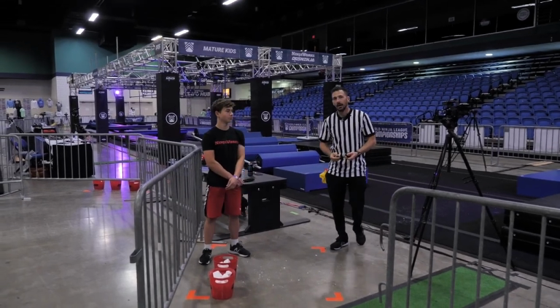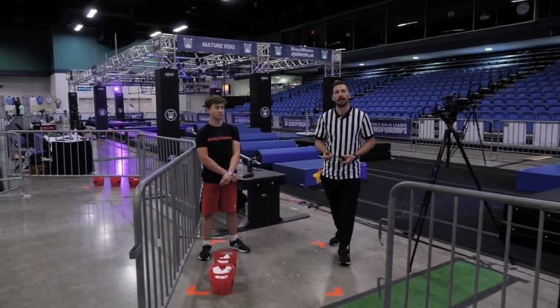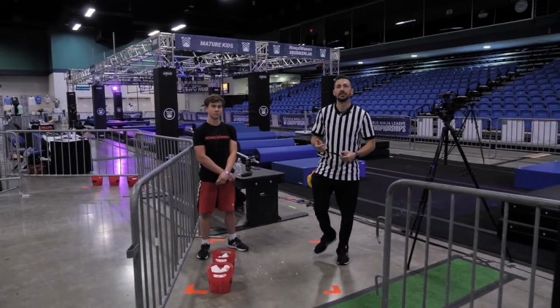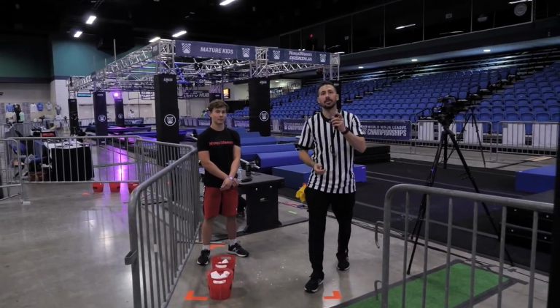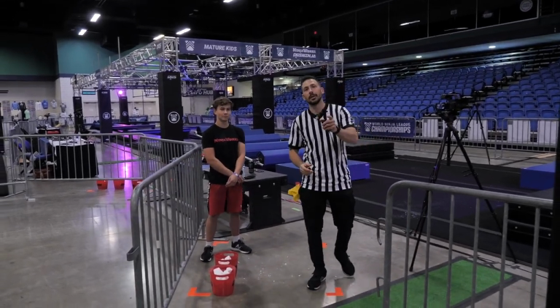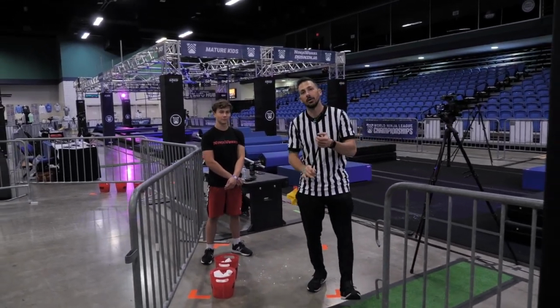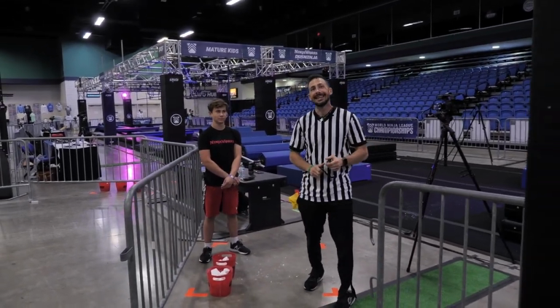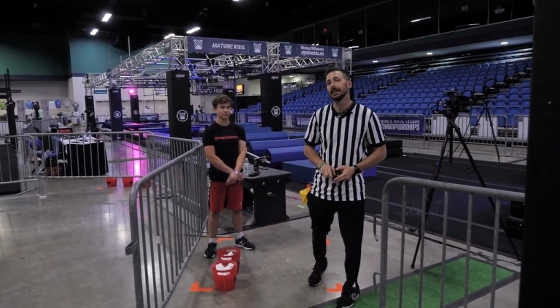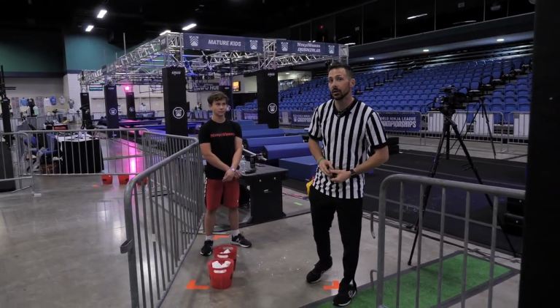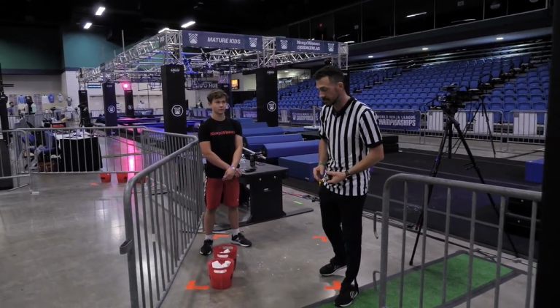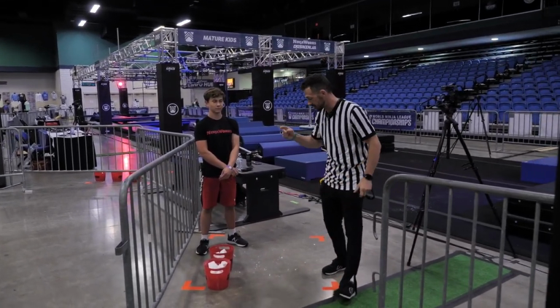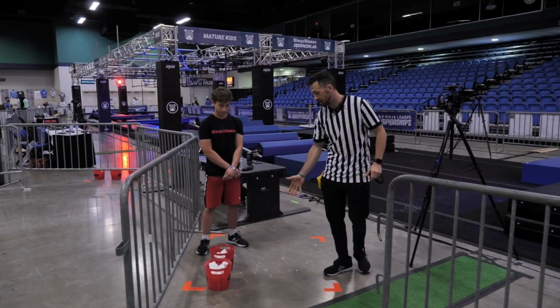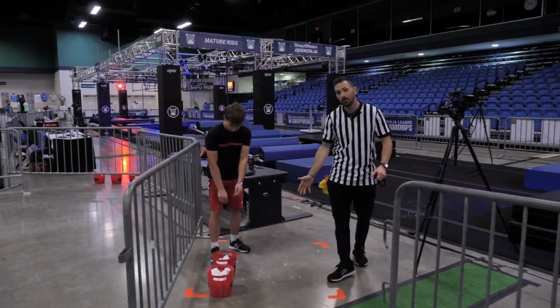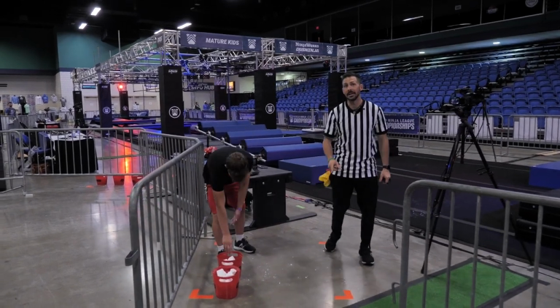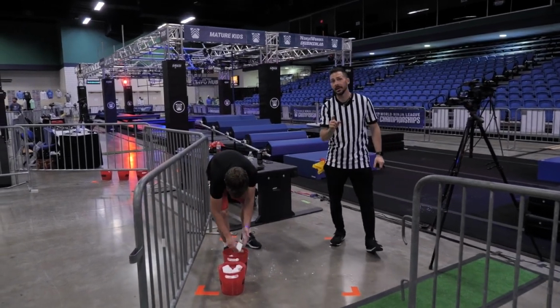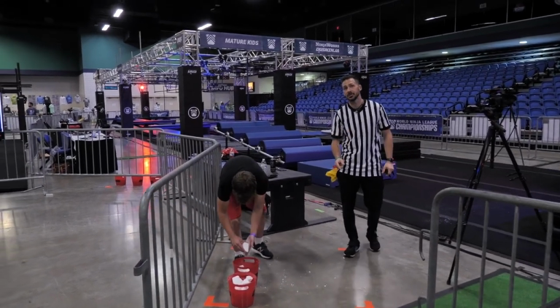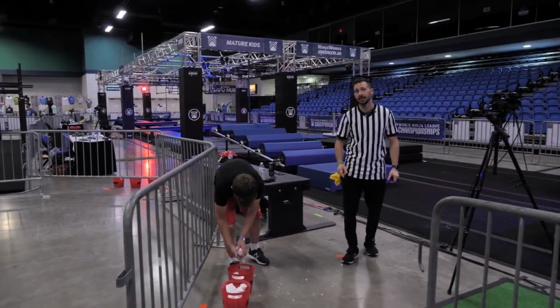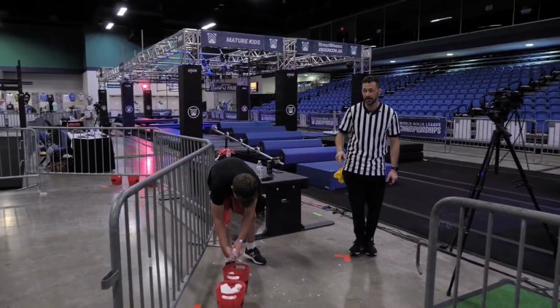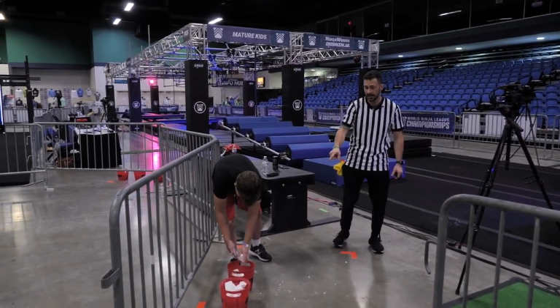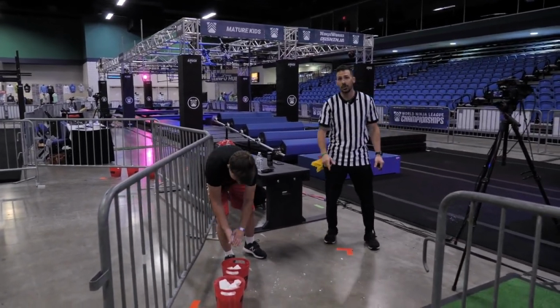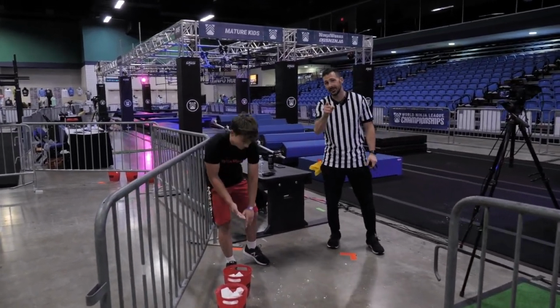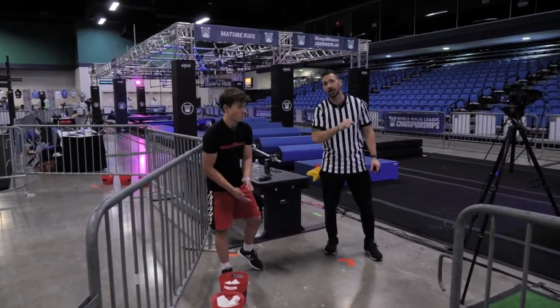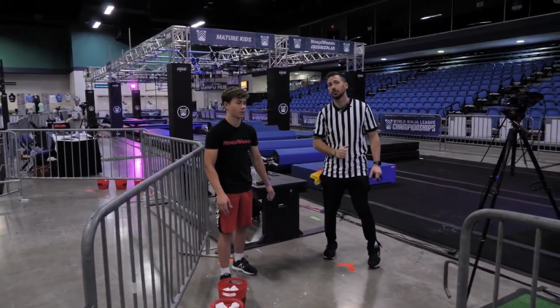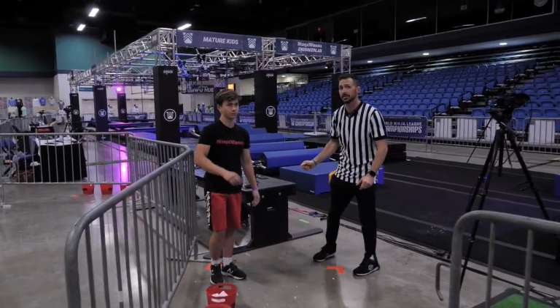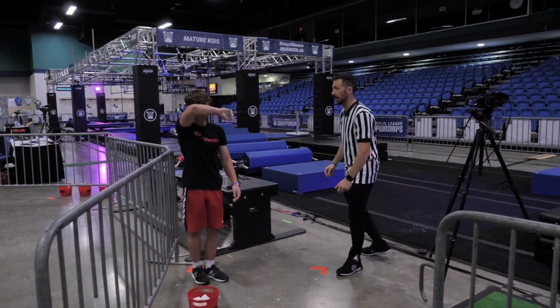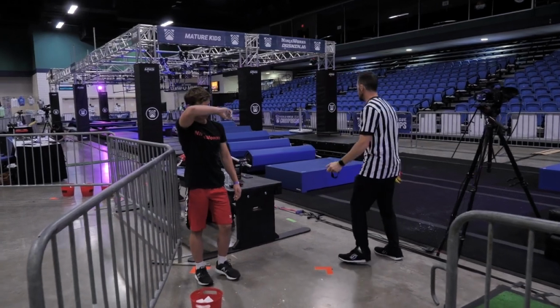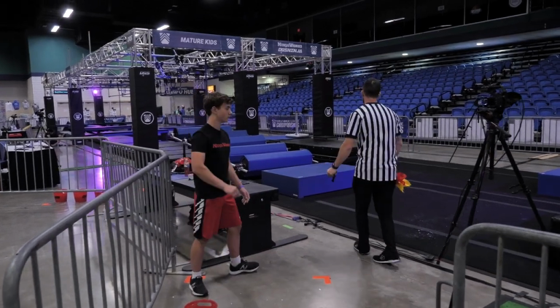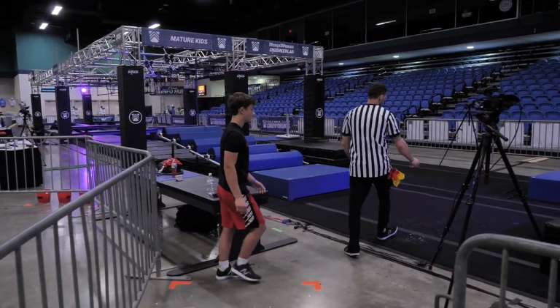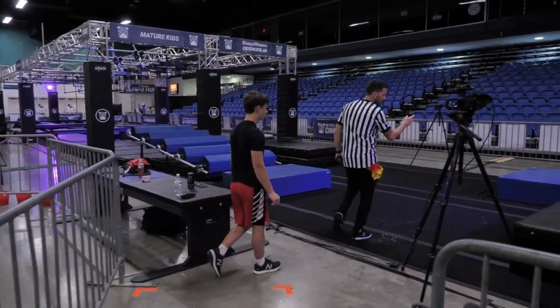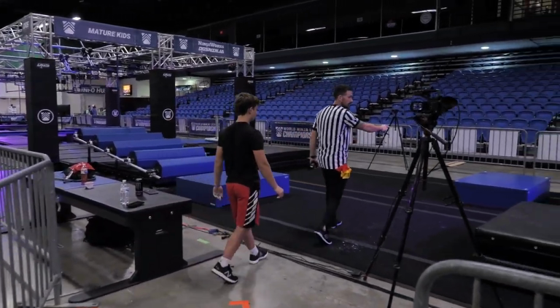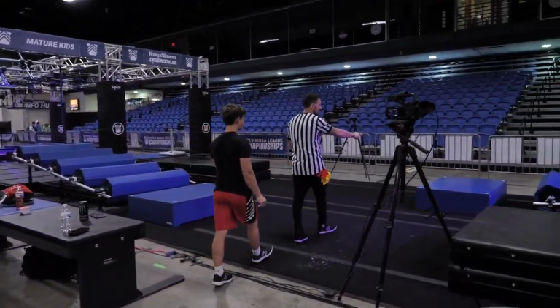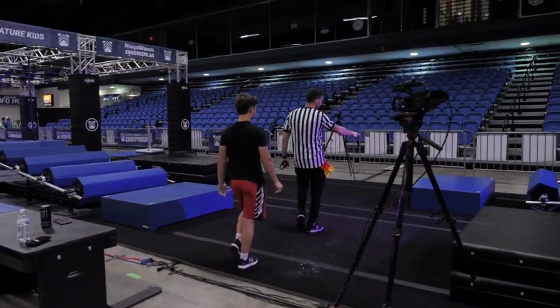Hi everybody, this is your WNL Teen and Elite course. This is your chalk zone. Make sure you guys get chalk at the beginning here. Do not take chalk with you to the starting platform. Your starting platform will be right here.